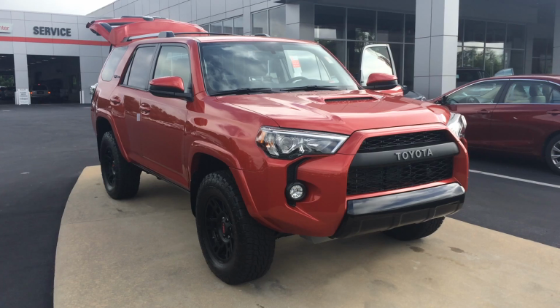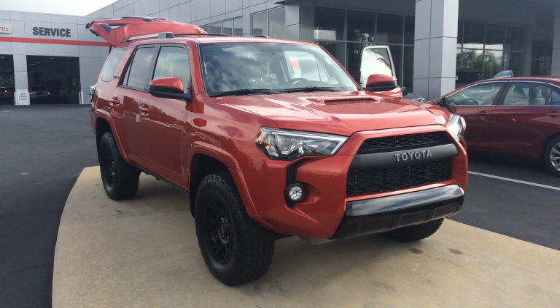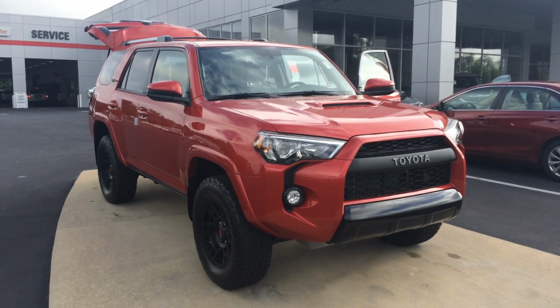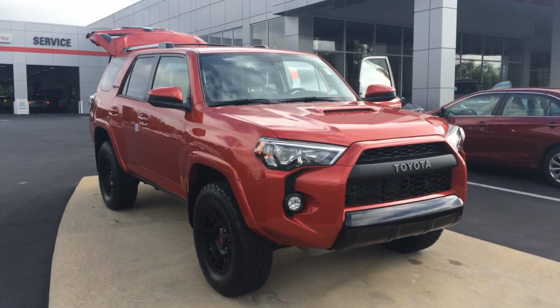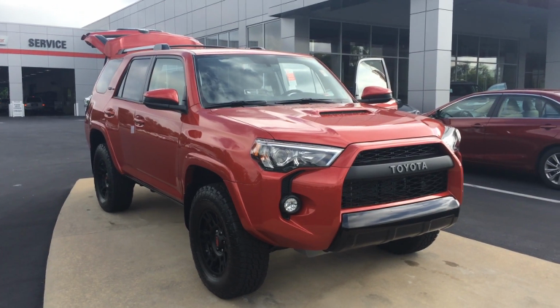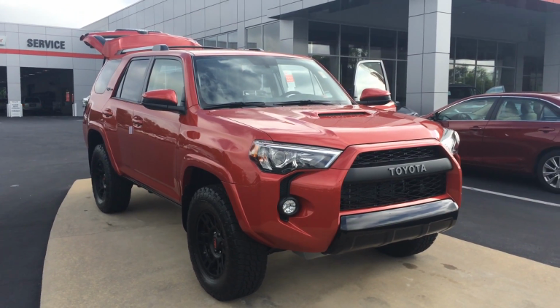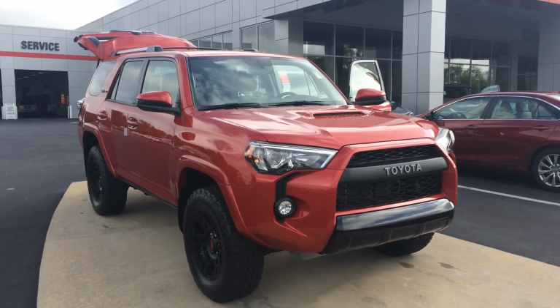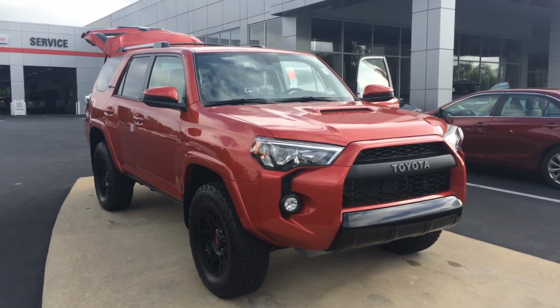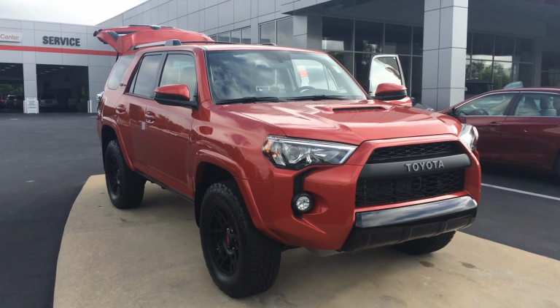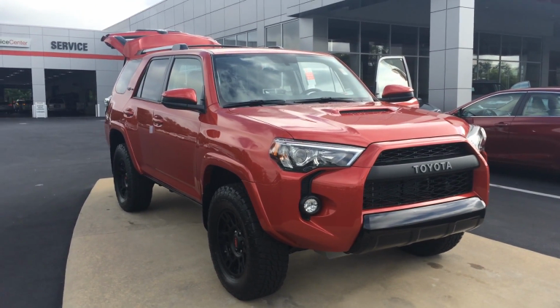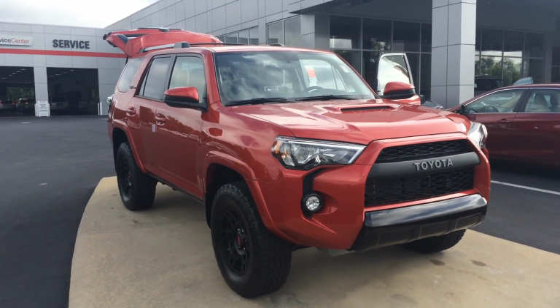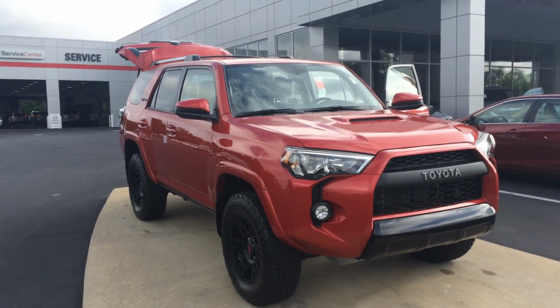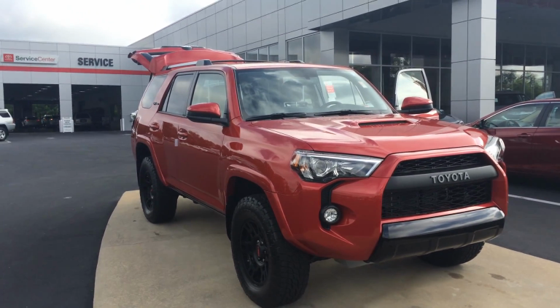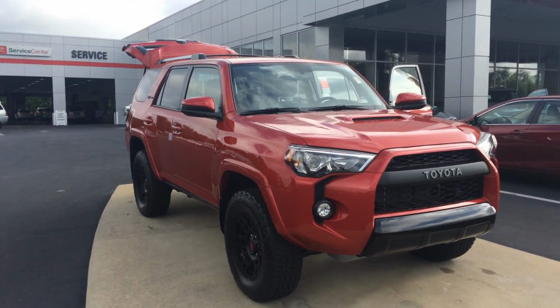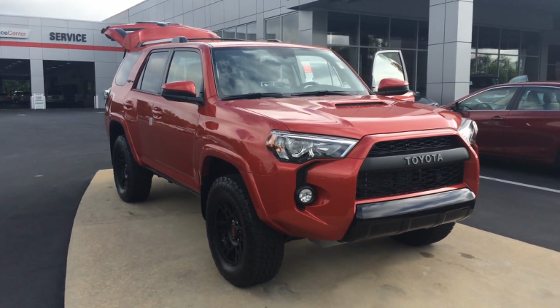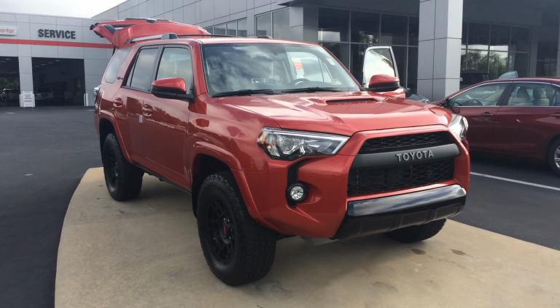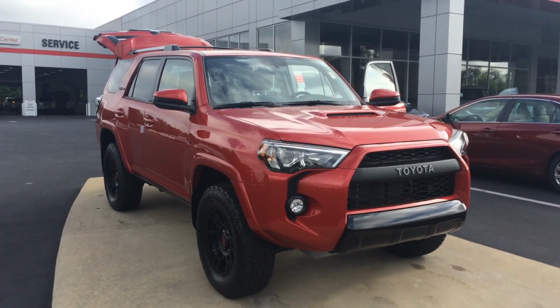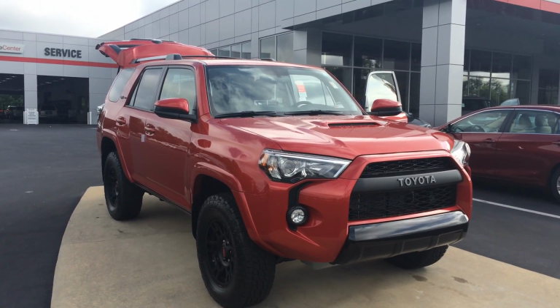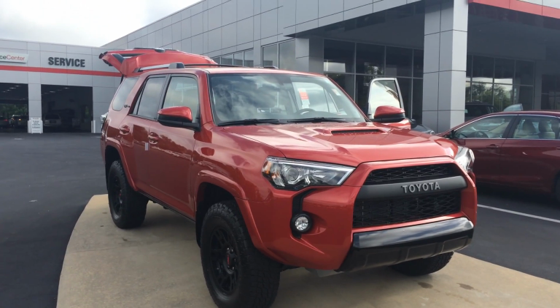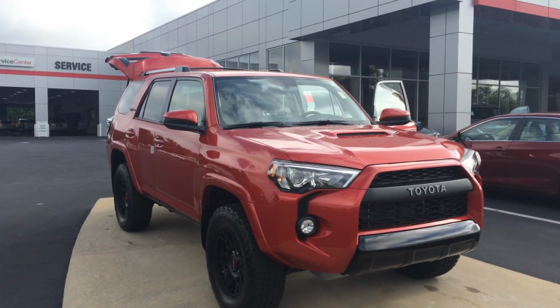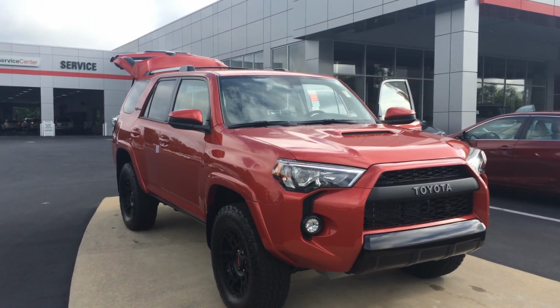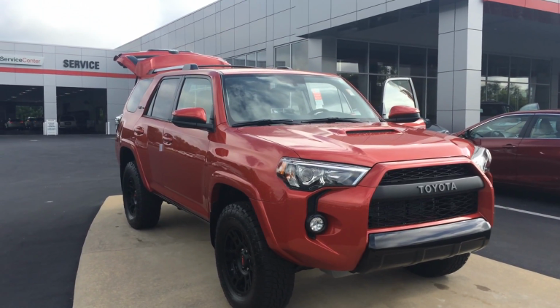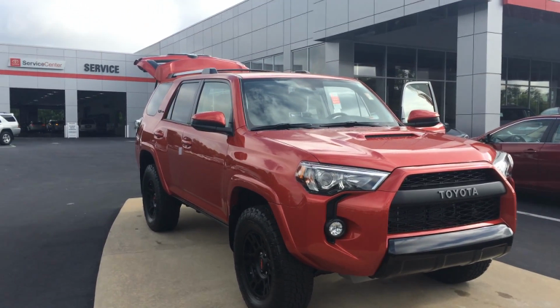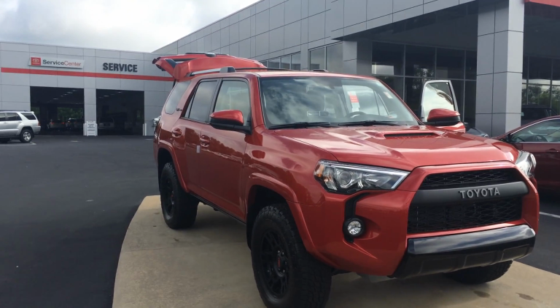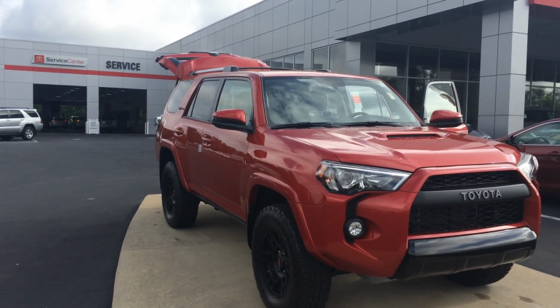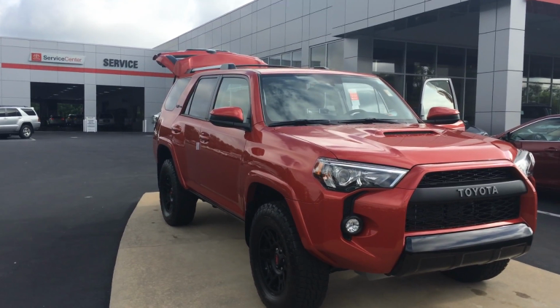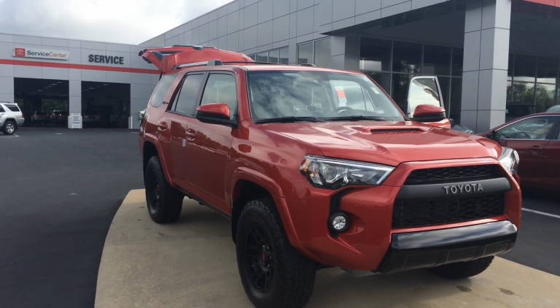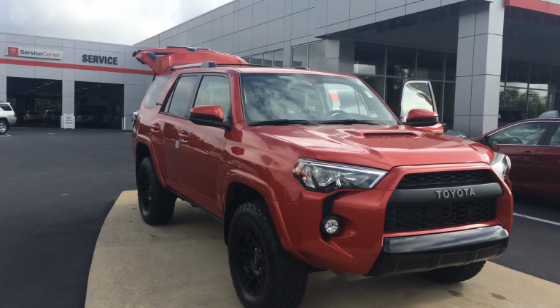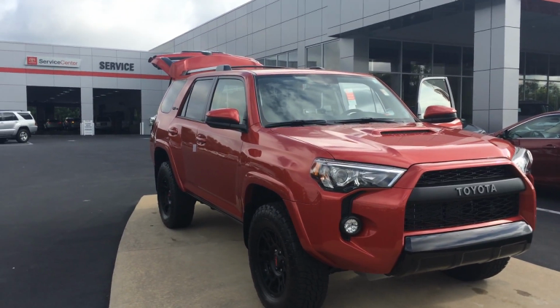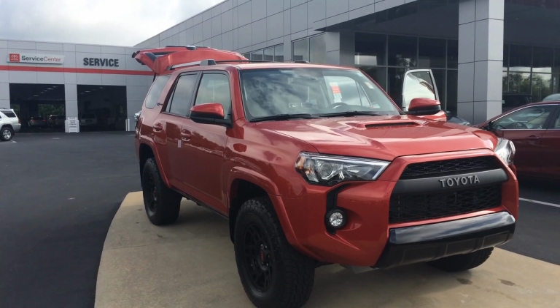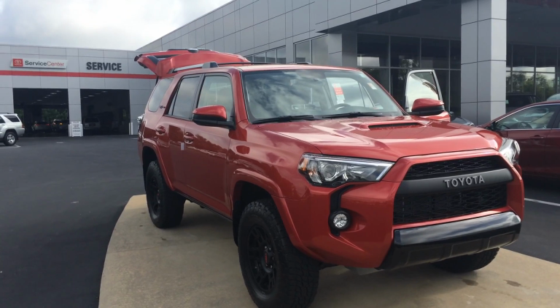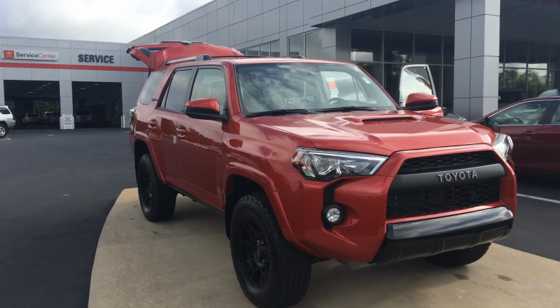Good morning, Brian. This is Gerald at LaGrange Toyota here with the baddest dude on the block — your brand new 2017 Toyota 4Runner TRD Pro. It's a Barcelona red model, and I want to walk around here and show it off to you.